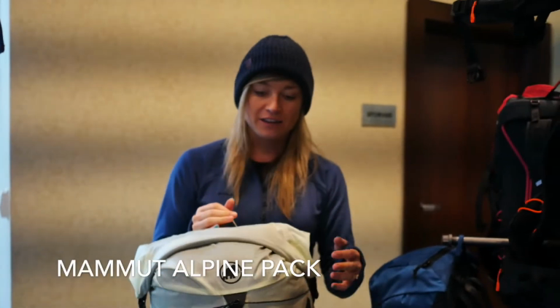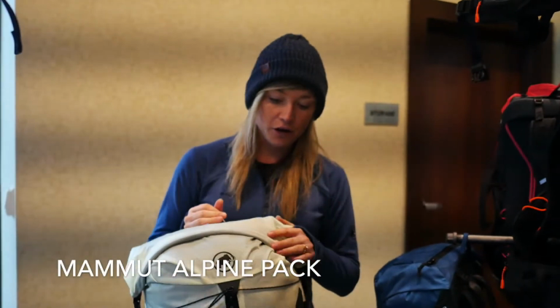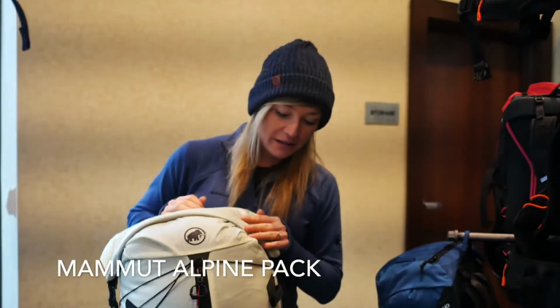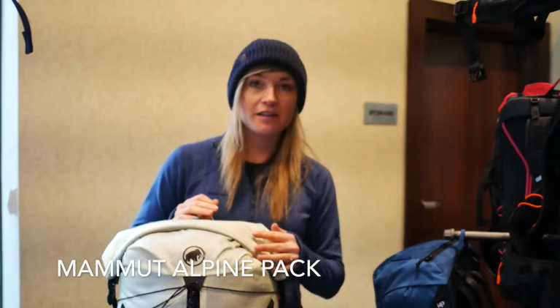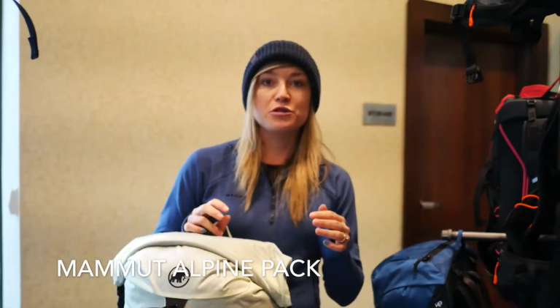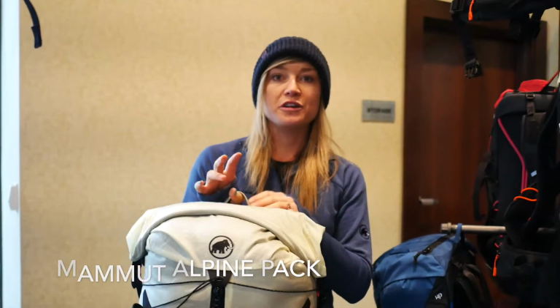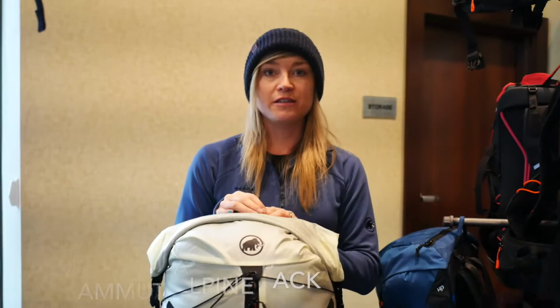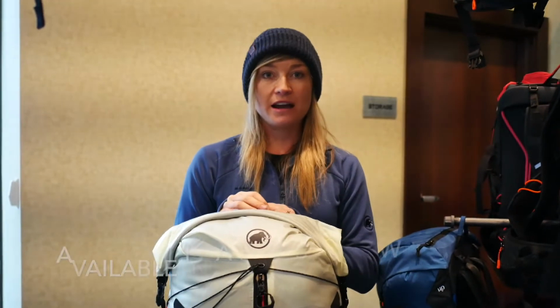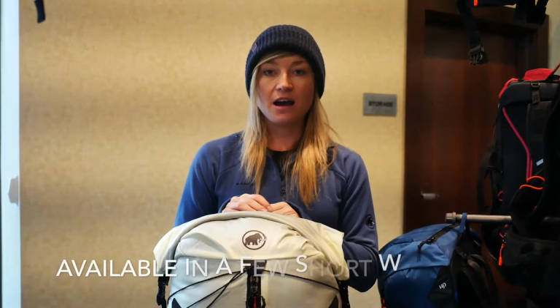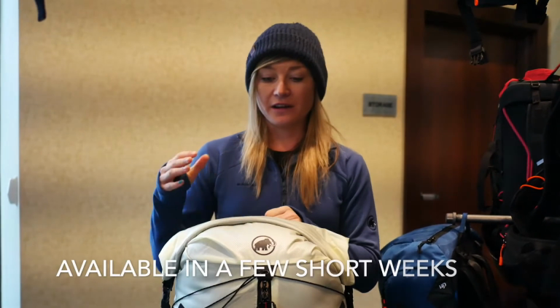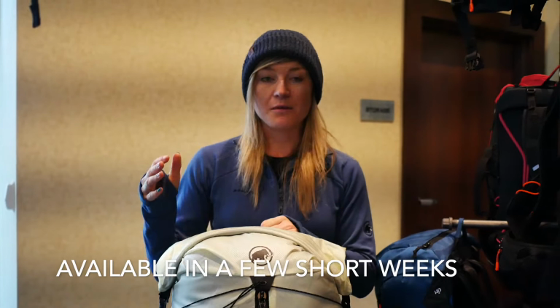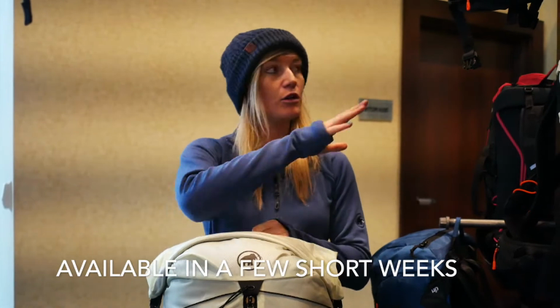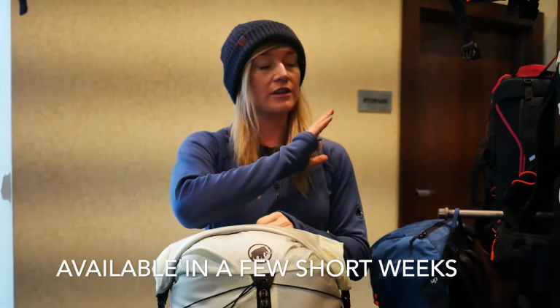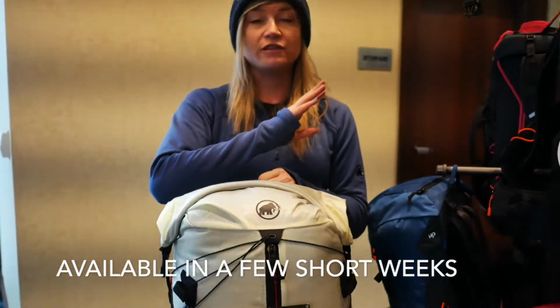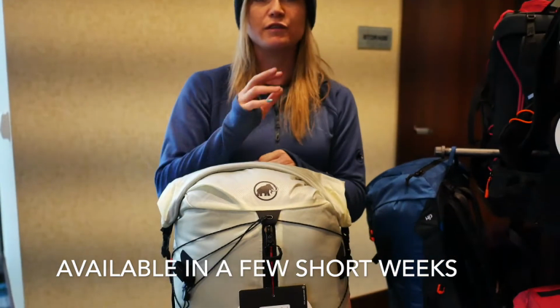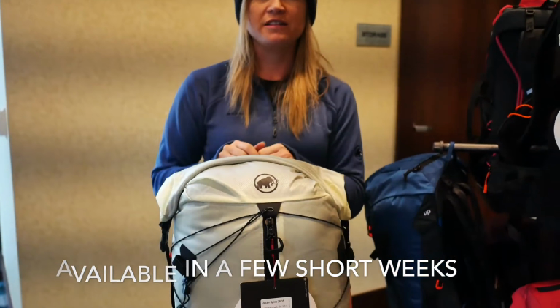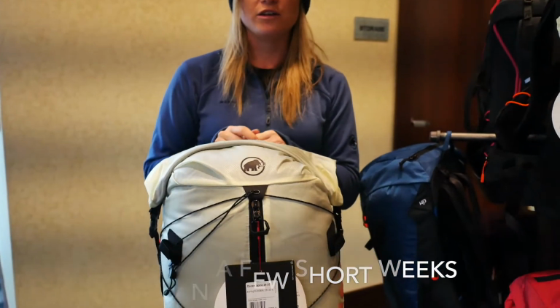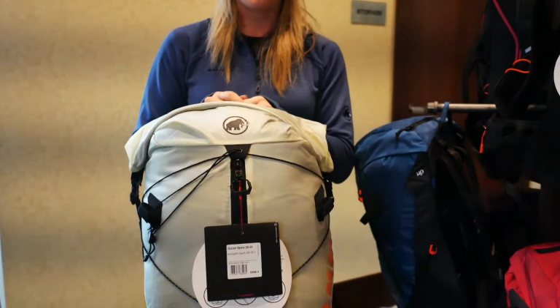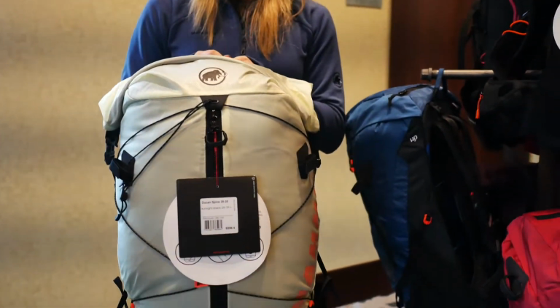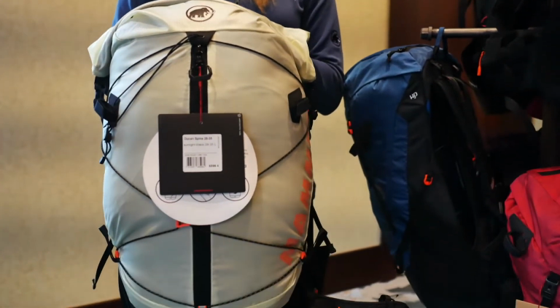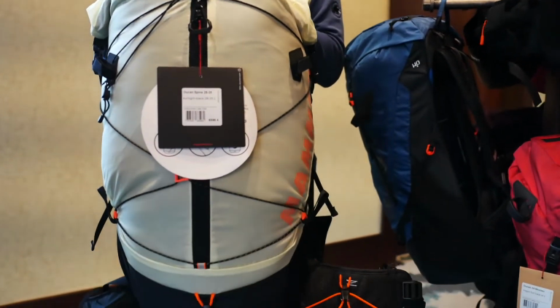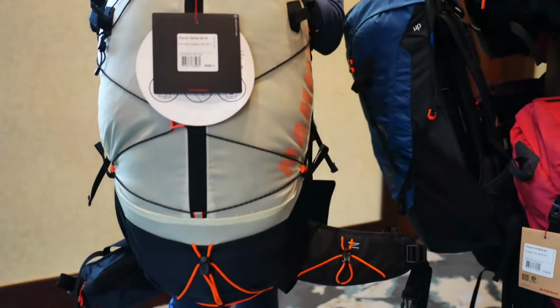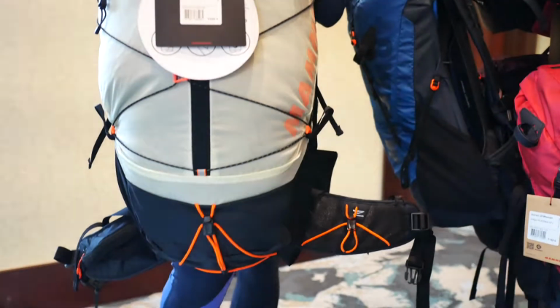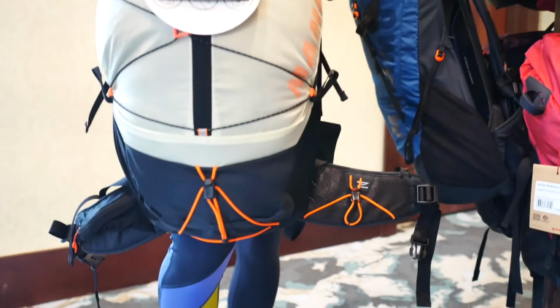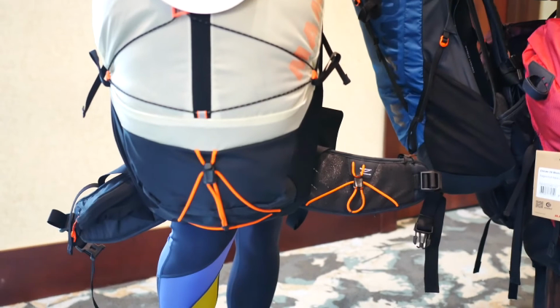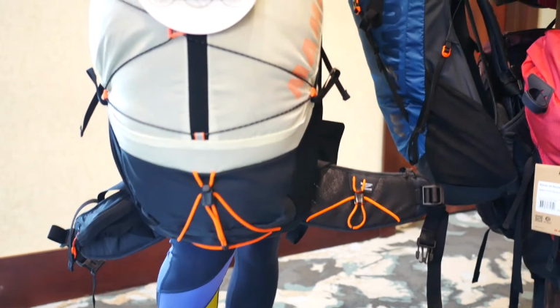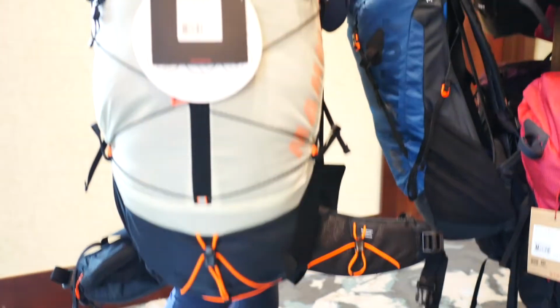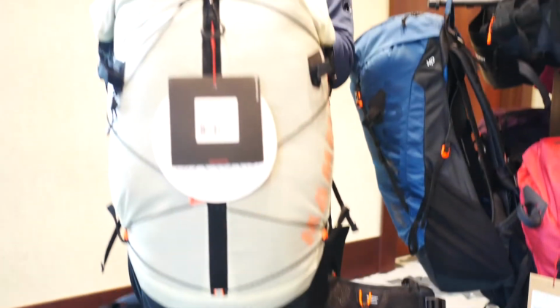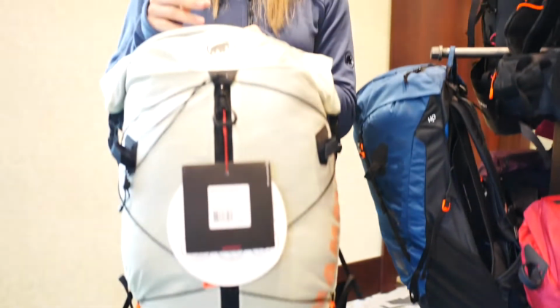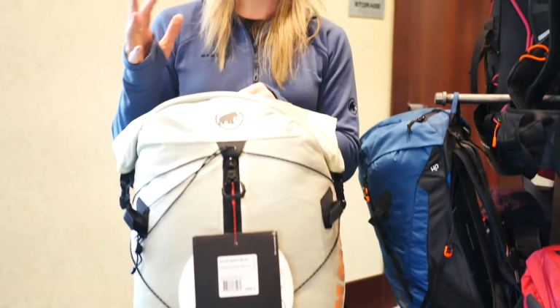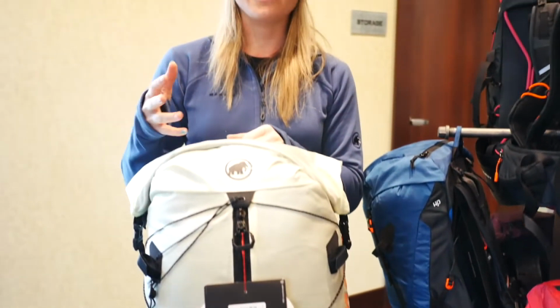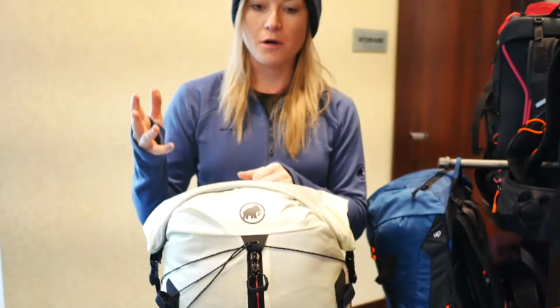This is the Mammut Dukan Spine. We're really excited about this whole new collection of active spine technology packs, which are launching in spring. They should be available to consumers around mid-February to early March.